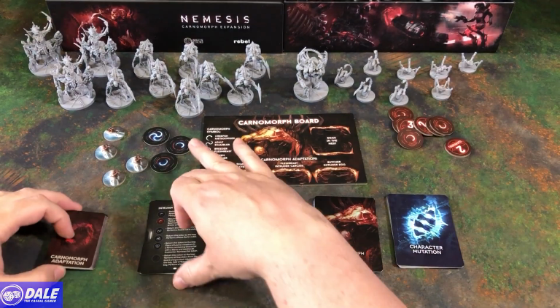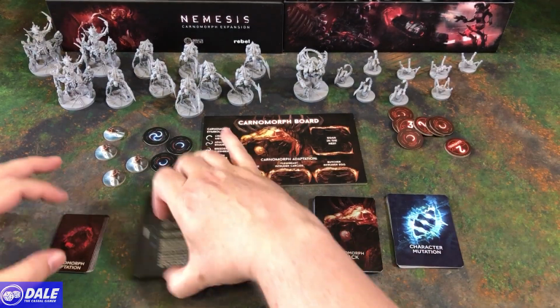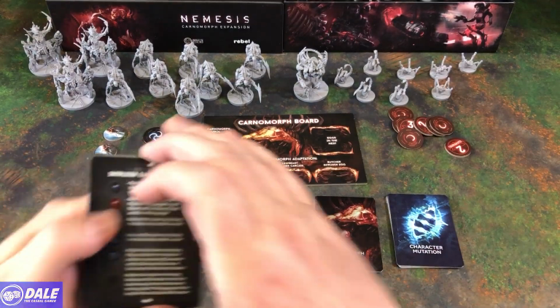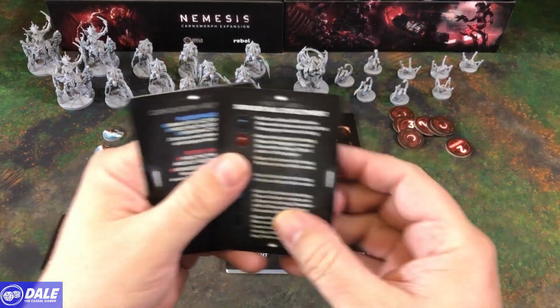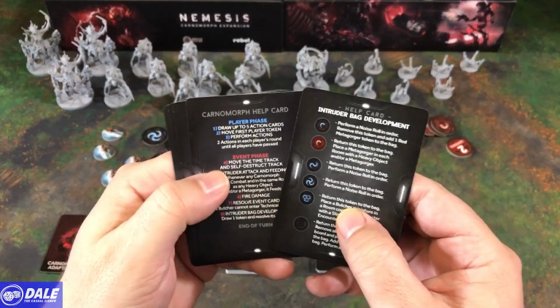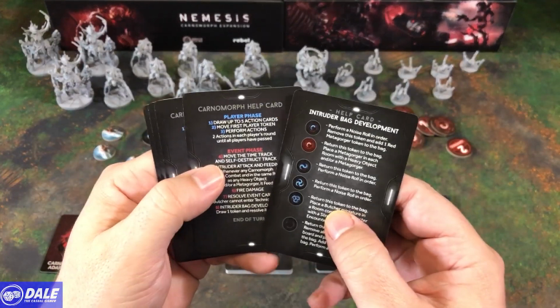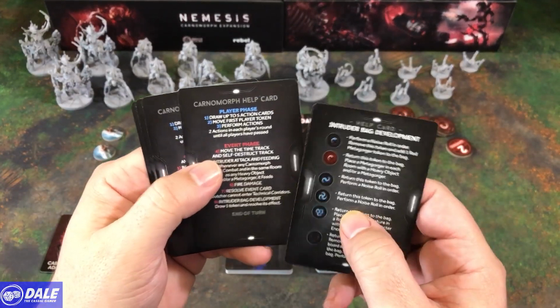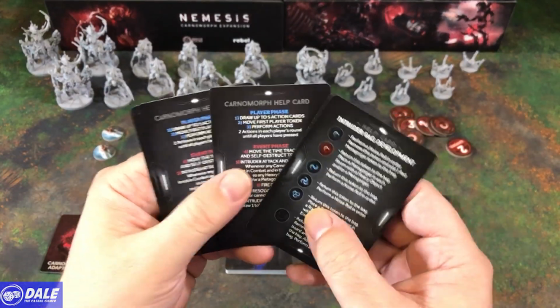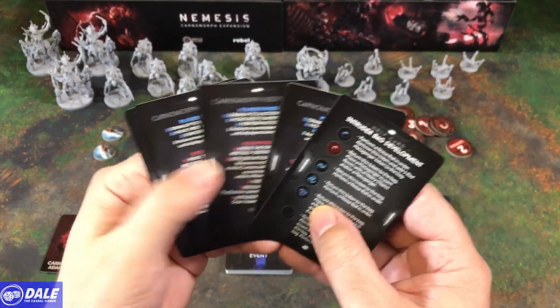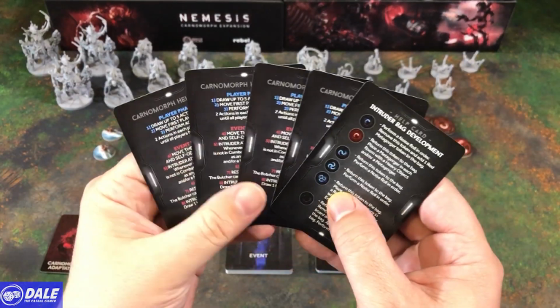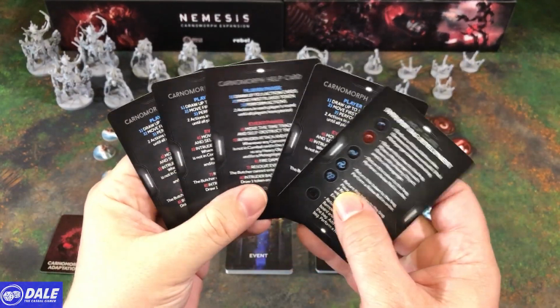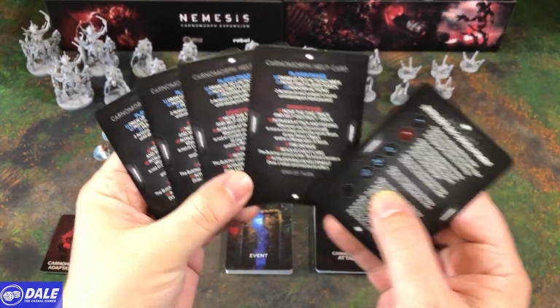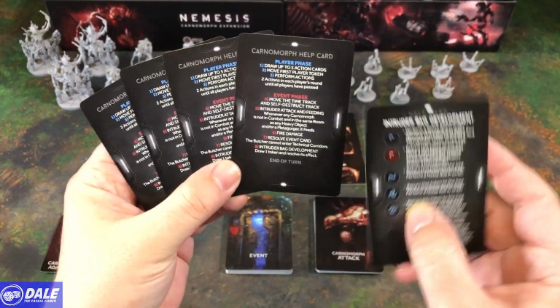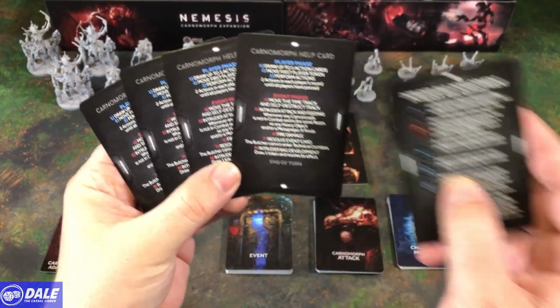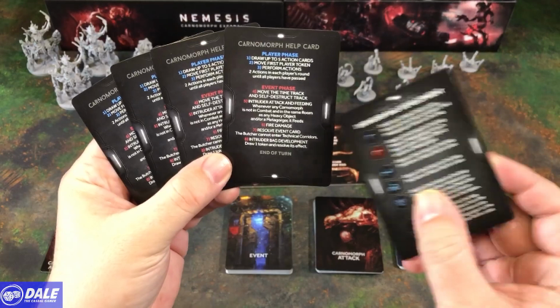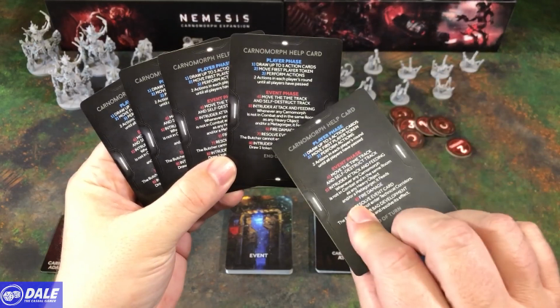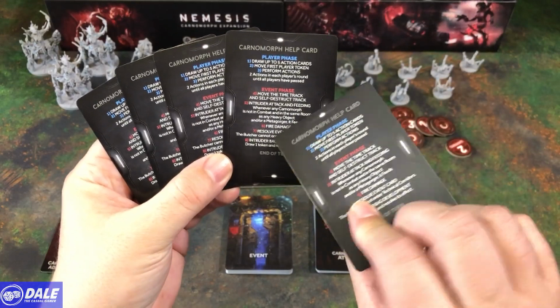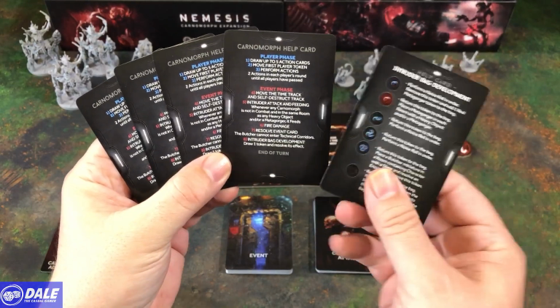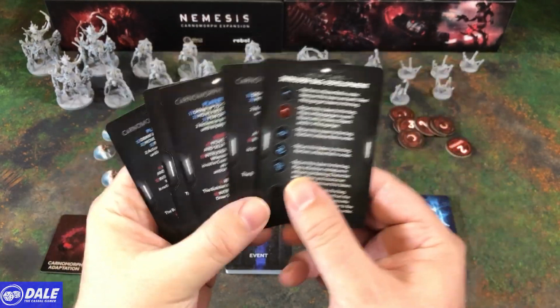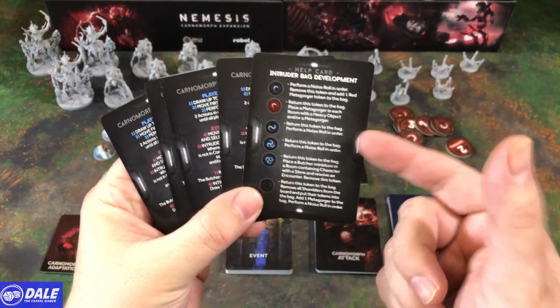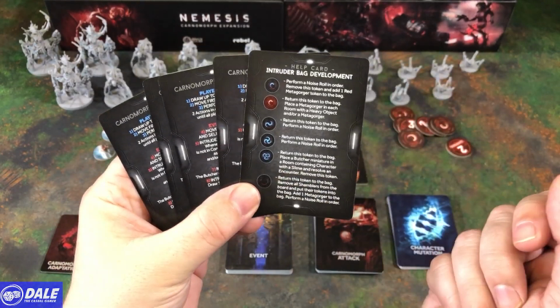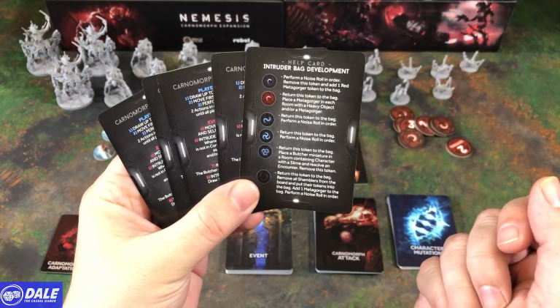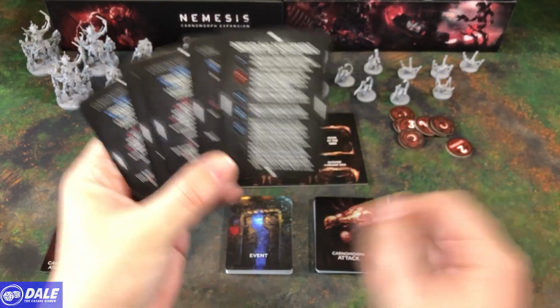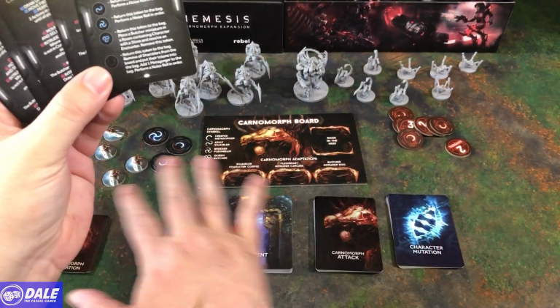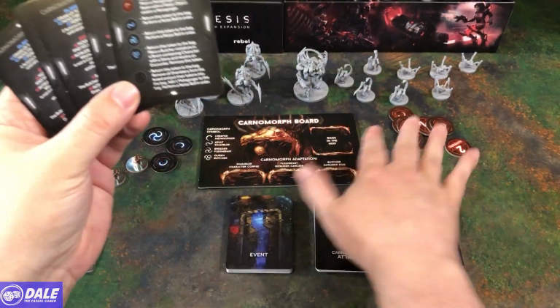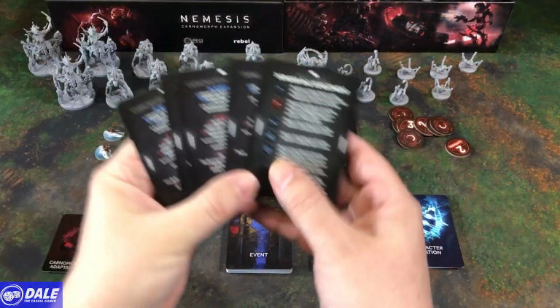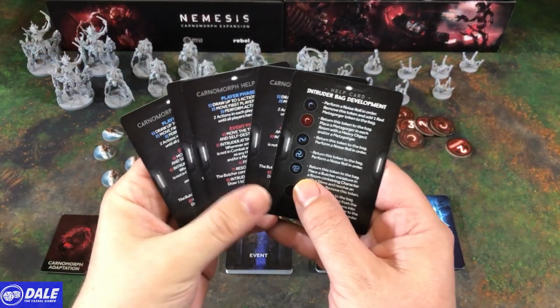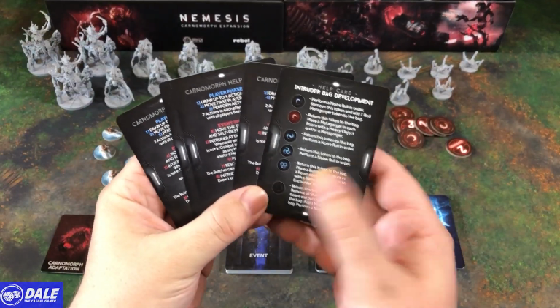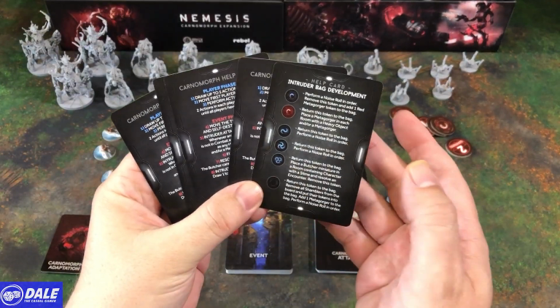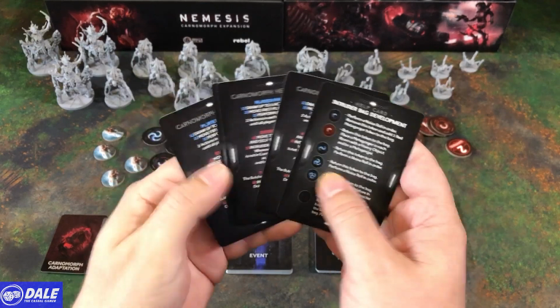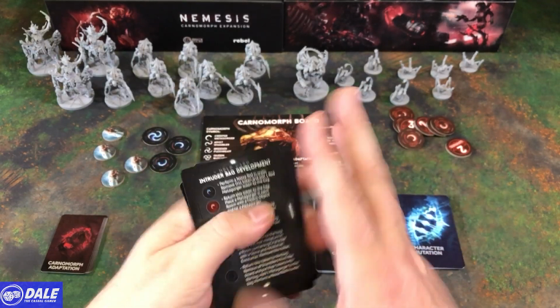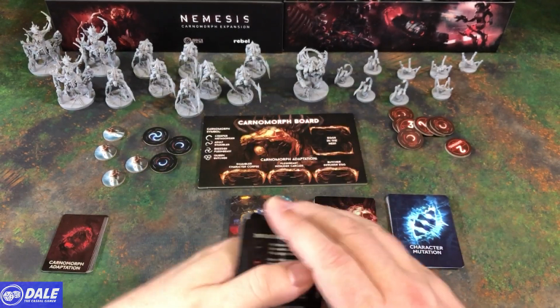Then we have five help cards for us, going over player phases. And on the back, some of the descriptions for the extra tokens we now have.